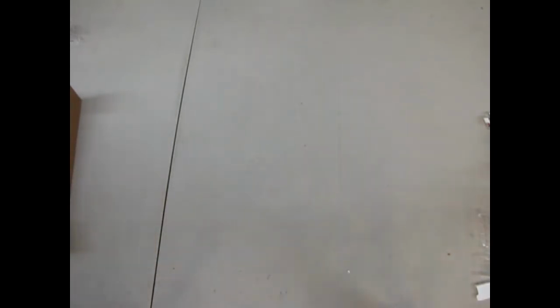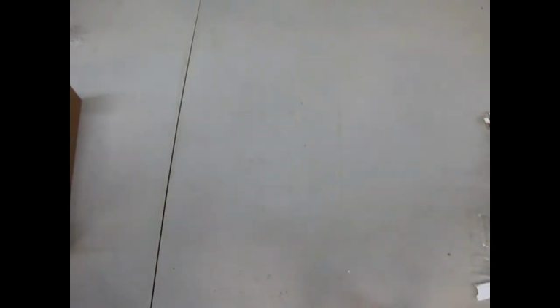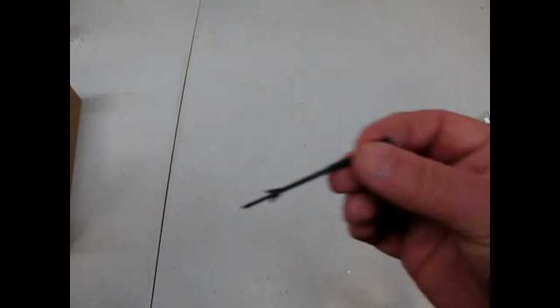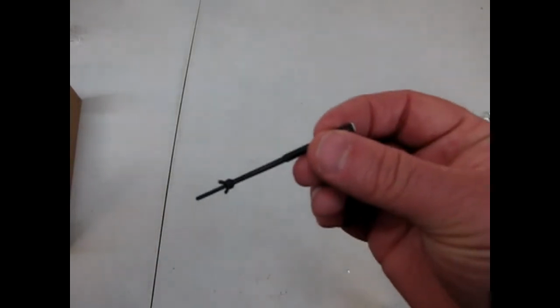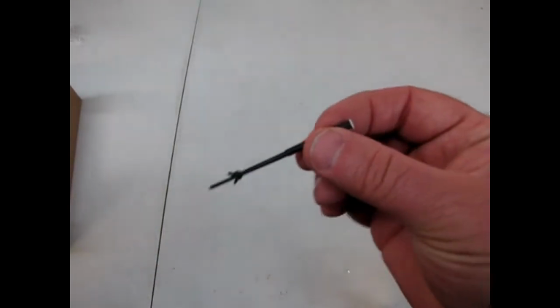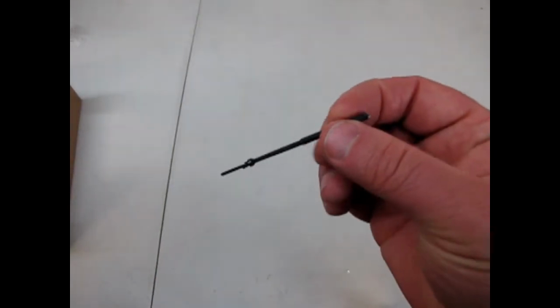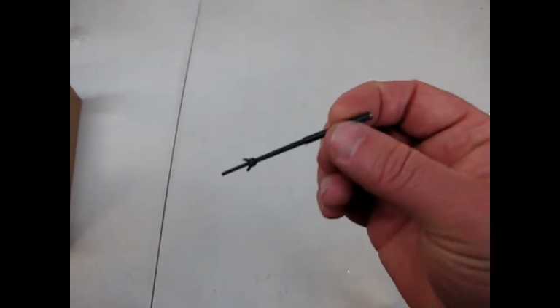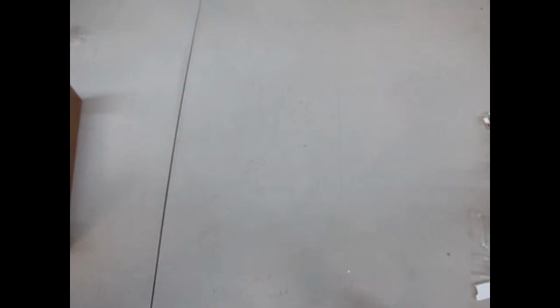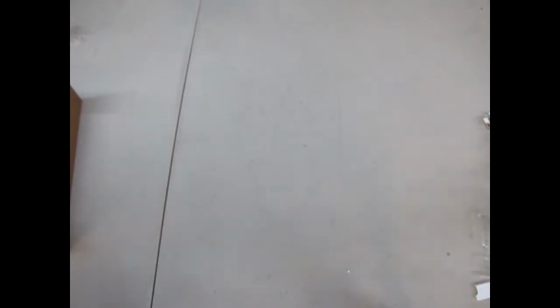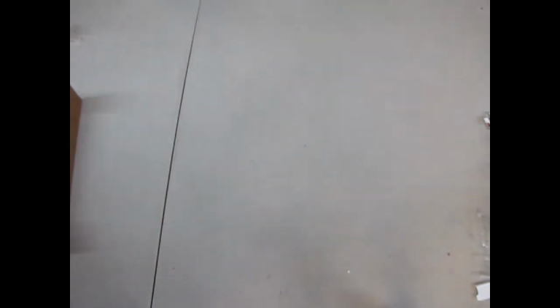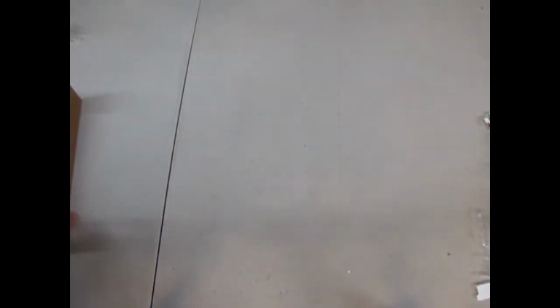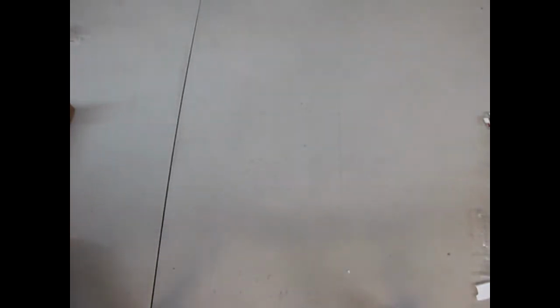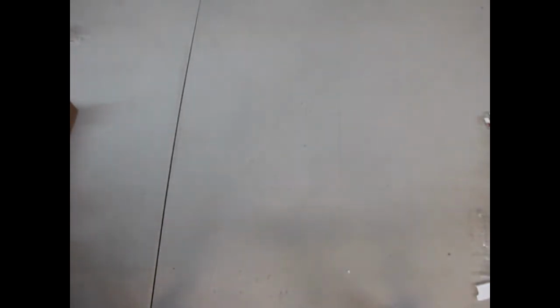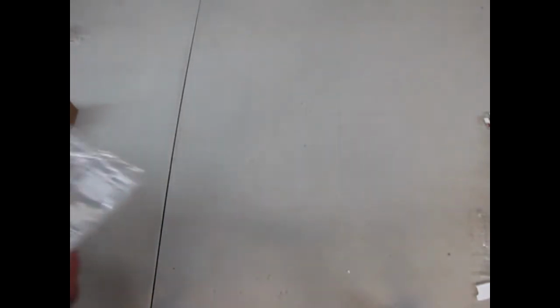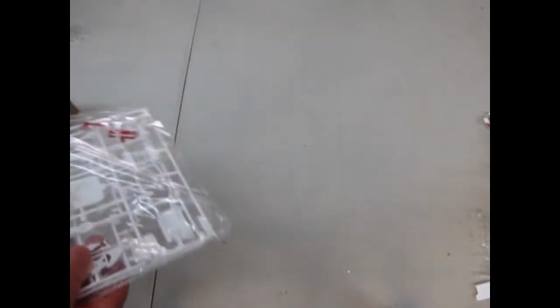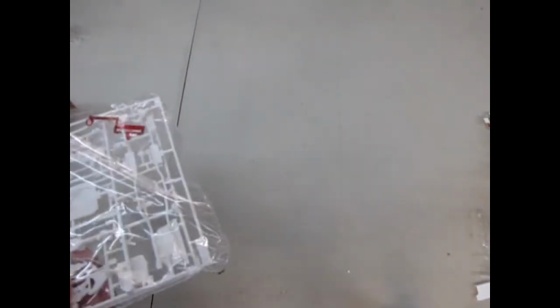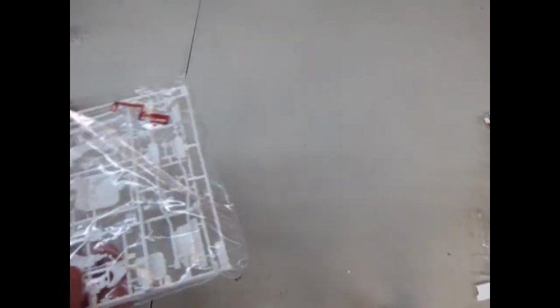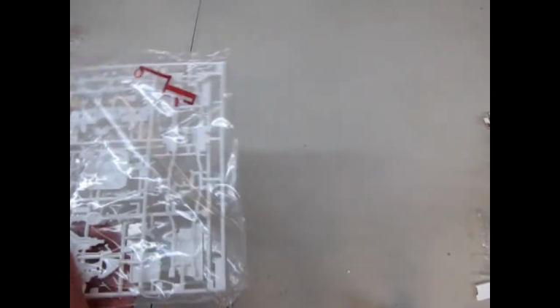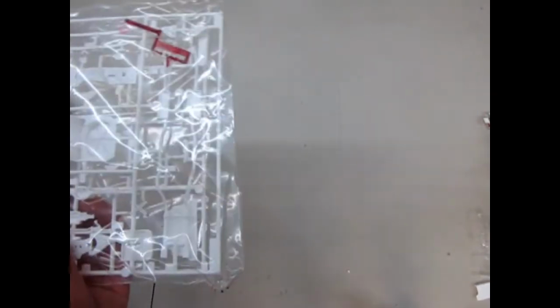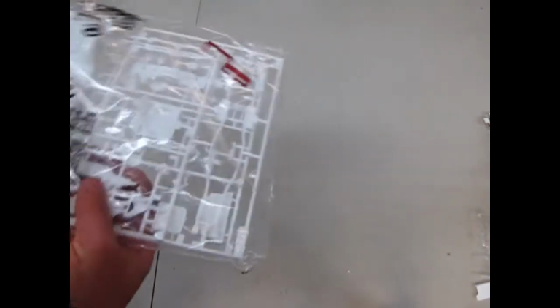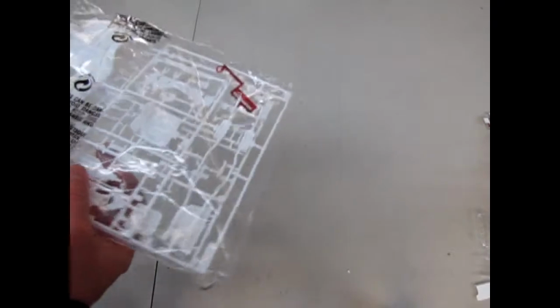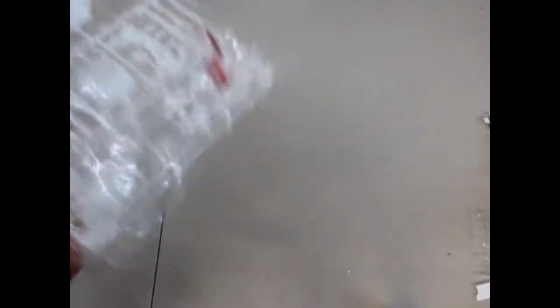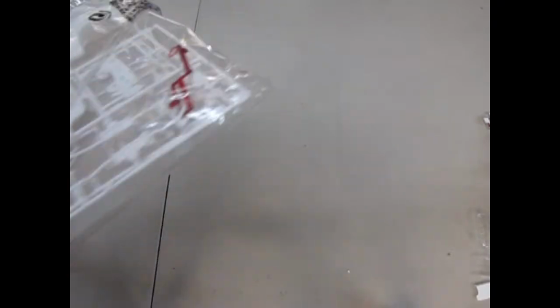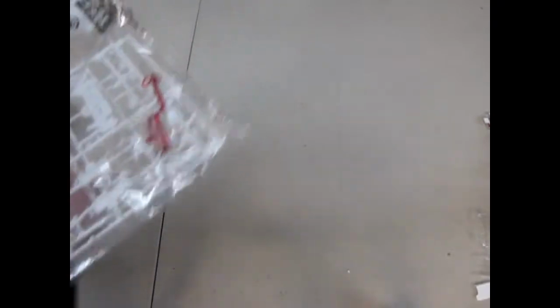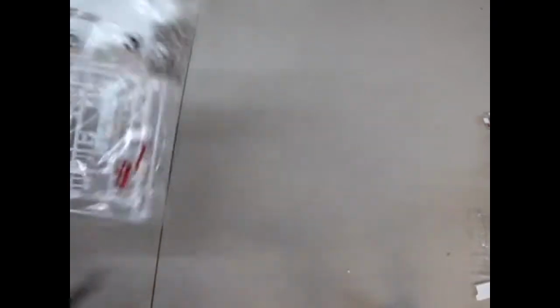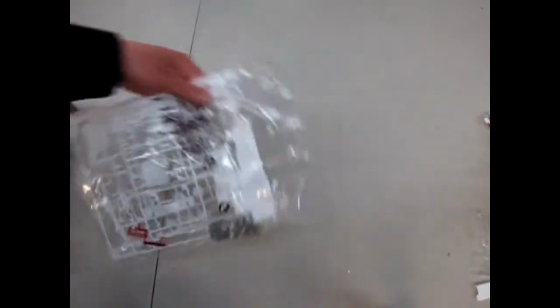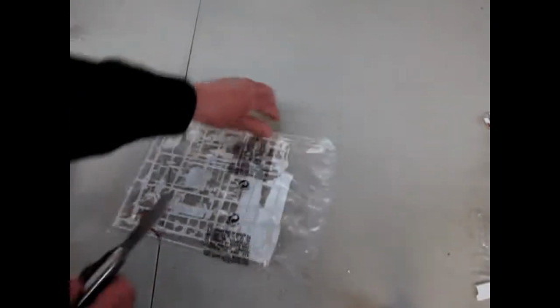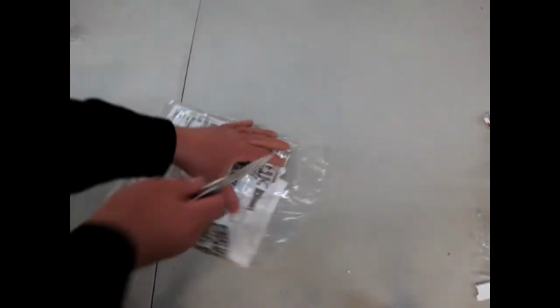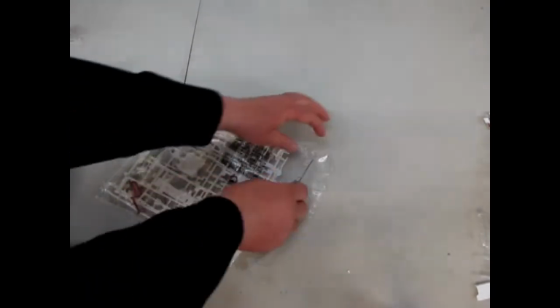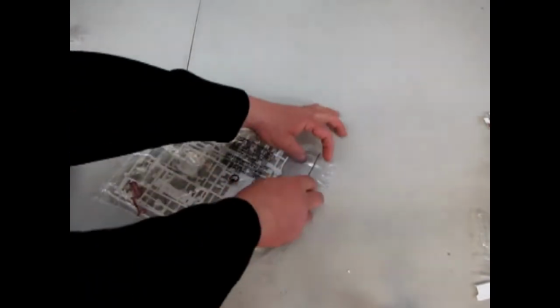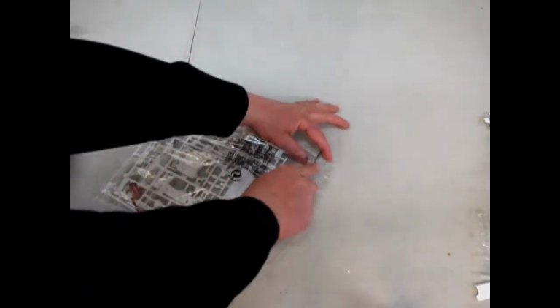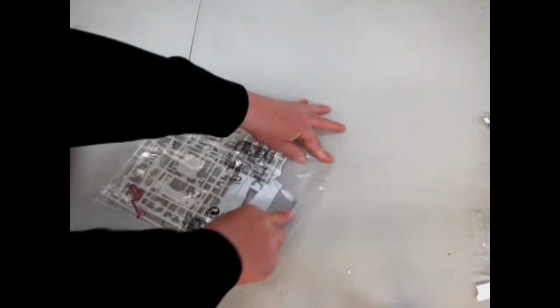I found a Star Wars TIE Fighter piece — it's not supposed to be in there, but it is in there. From one of my models it broke off. Really a unique find. Now I can fix my model.